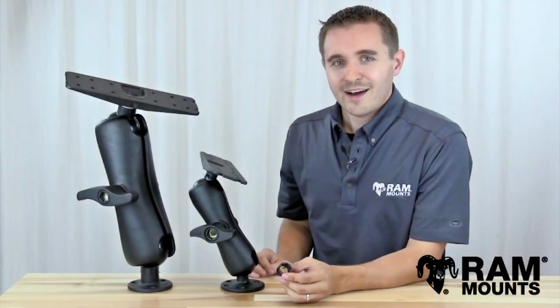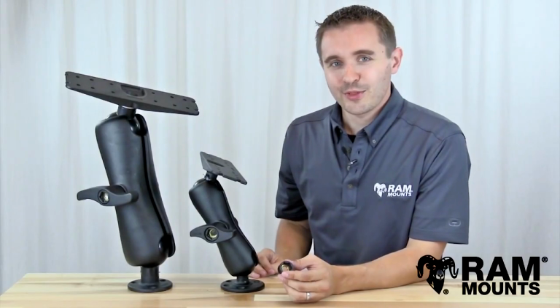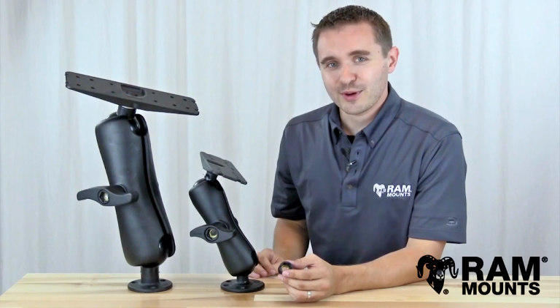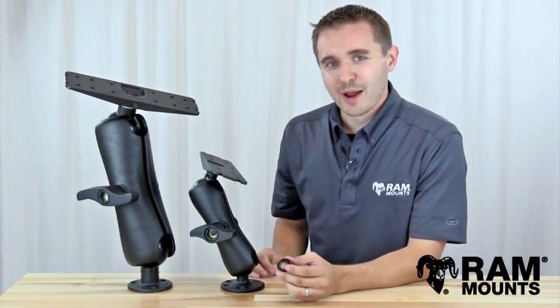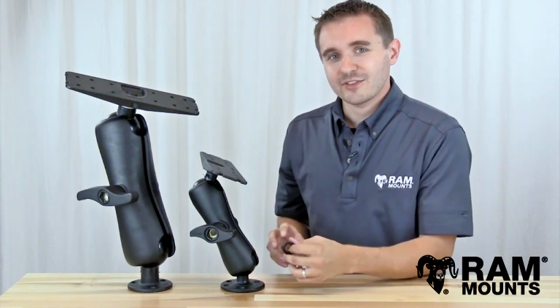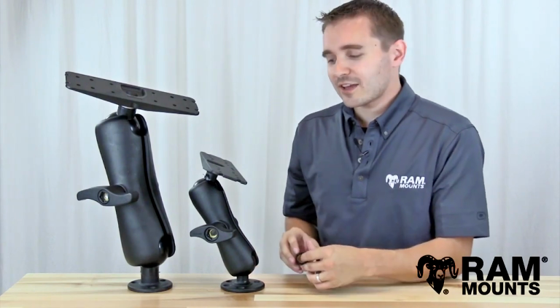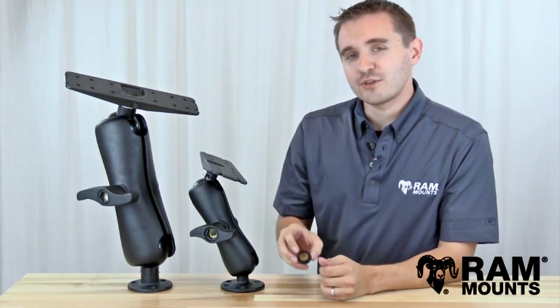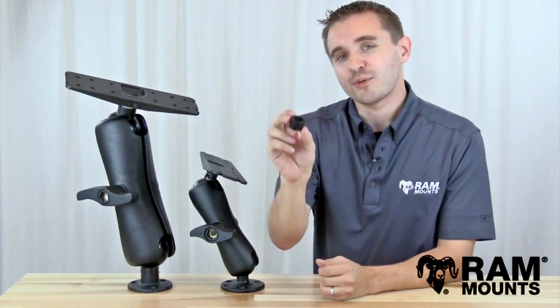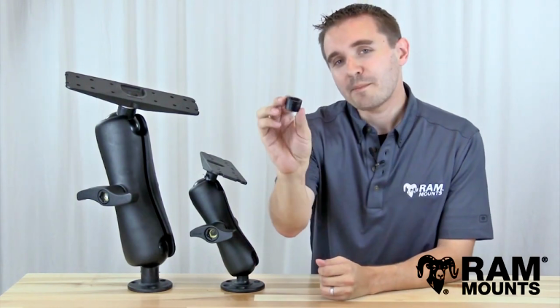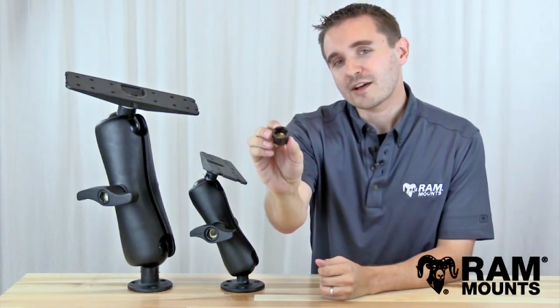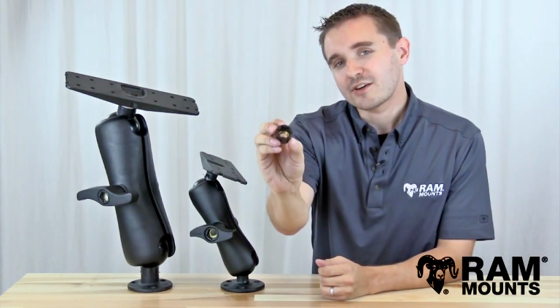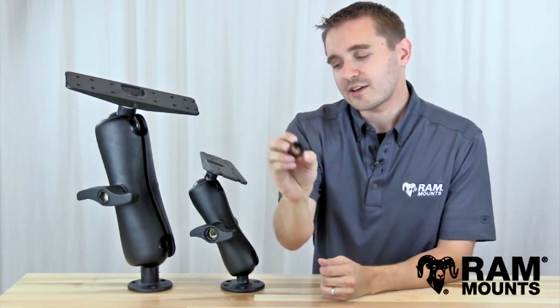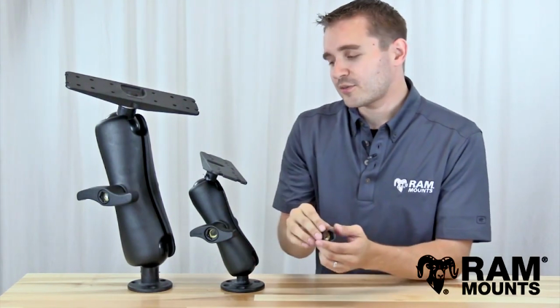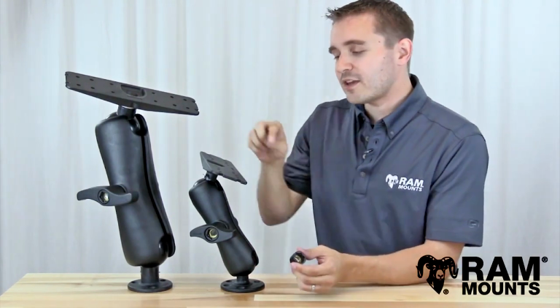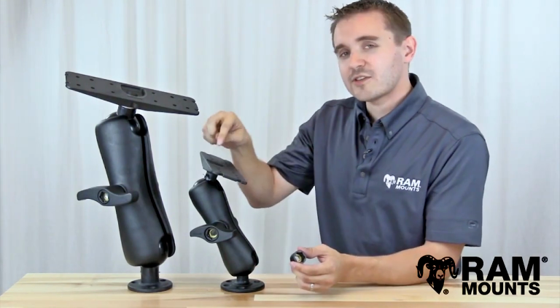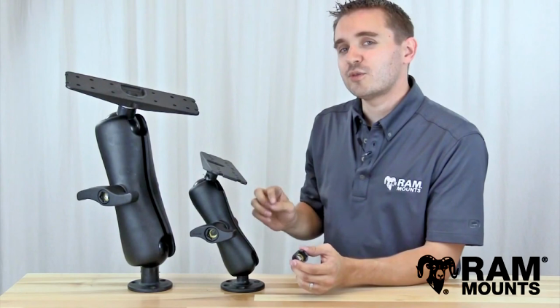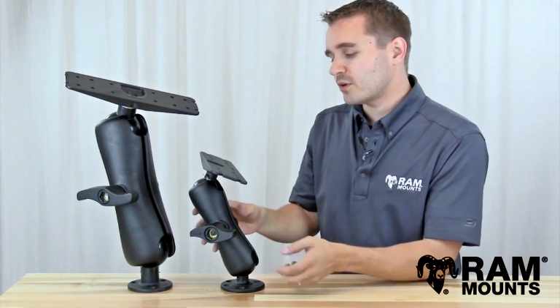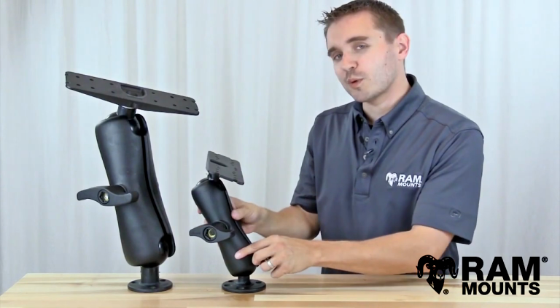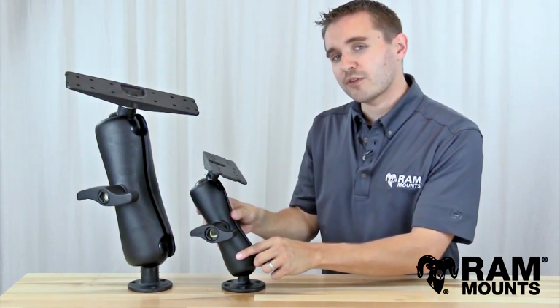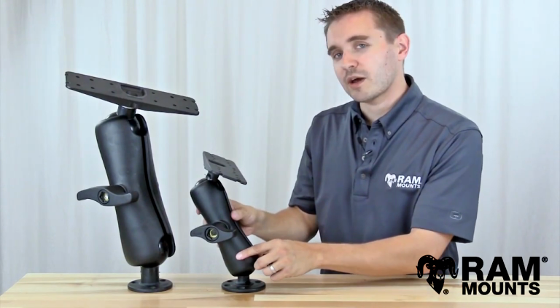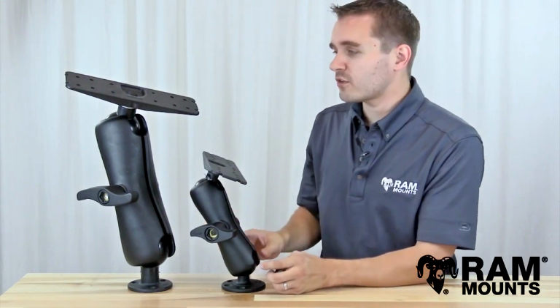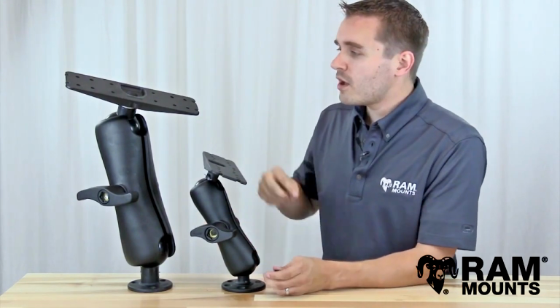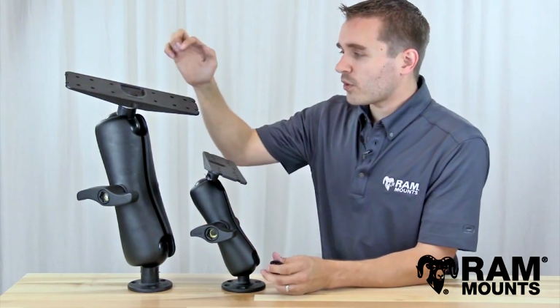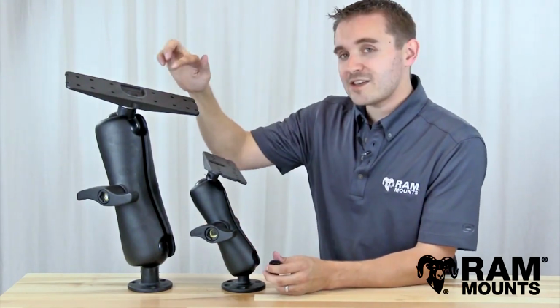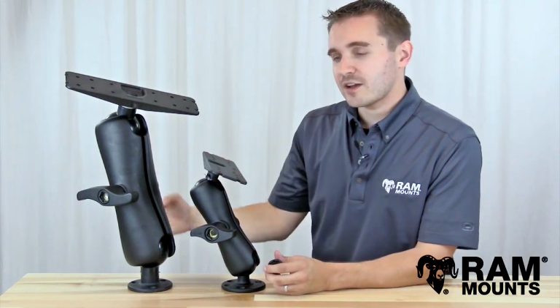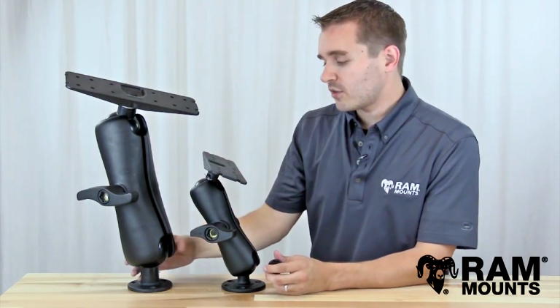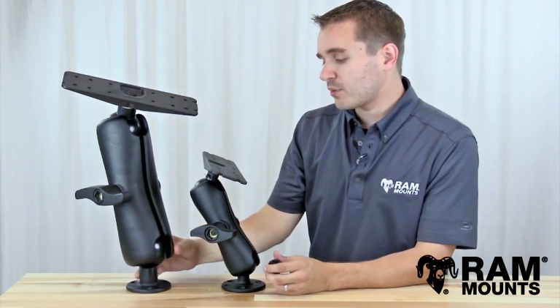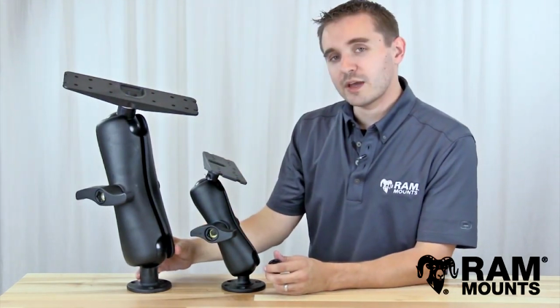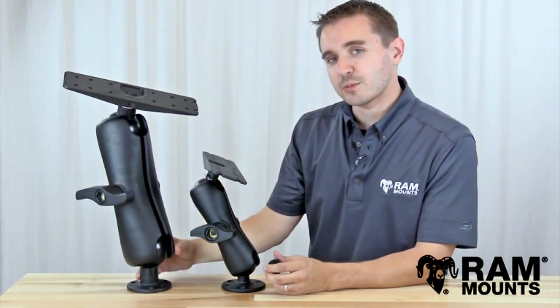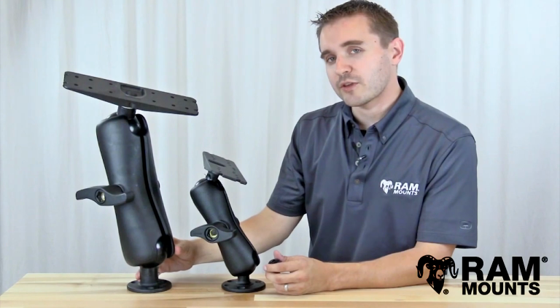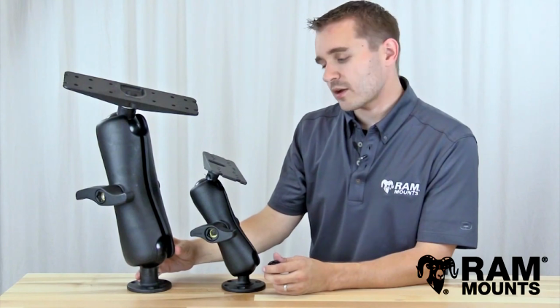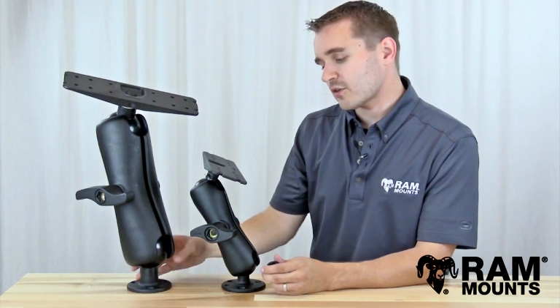Hi everyone, this is Rick with Ram Mounts, and today I'd like to introduce you to the Ram Pinlock Security Nut accessory for any D-size 2.25 inch double ball and socket mounting system, as well as any E-size 3.38 inch double ball and socket mounting system.